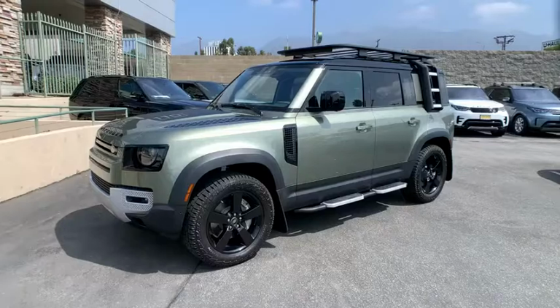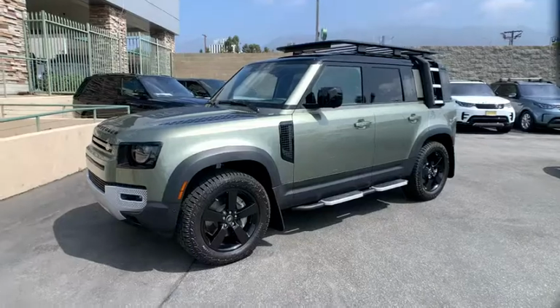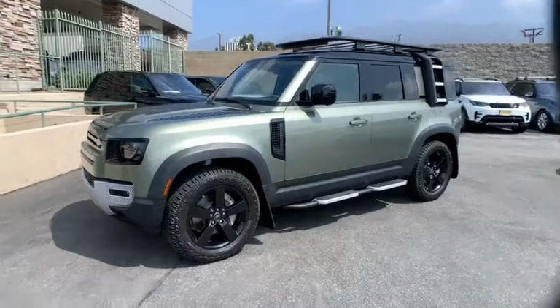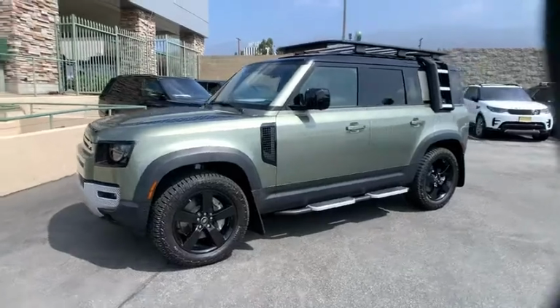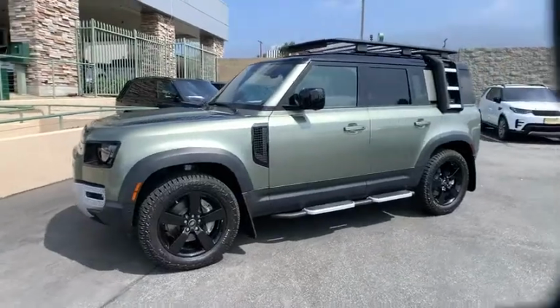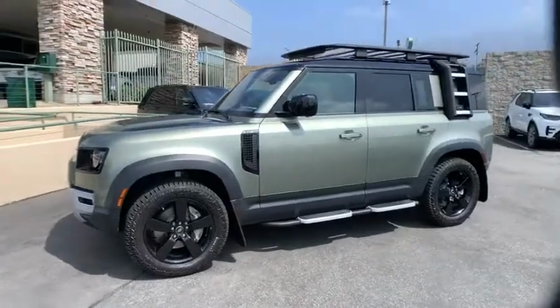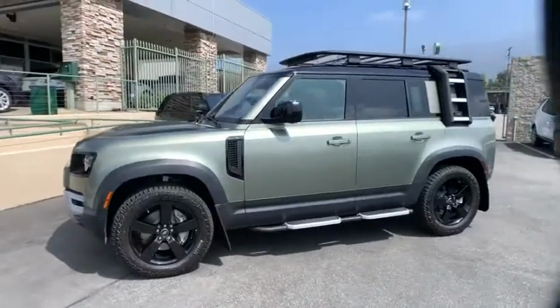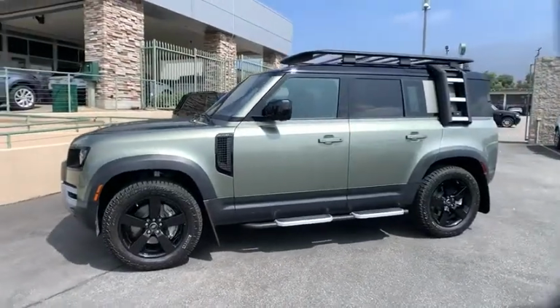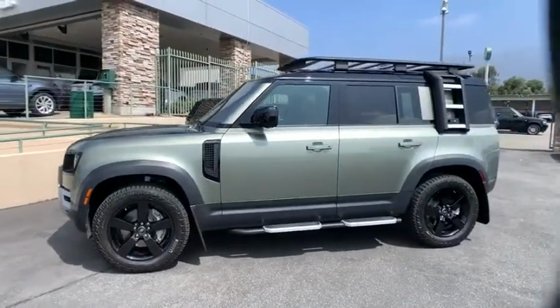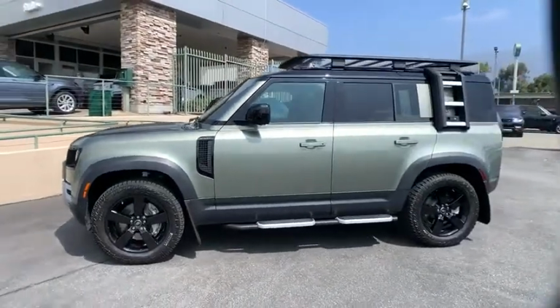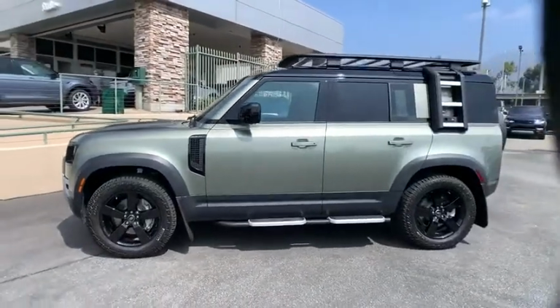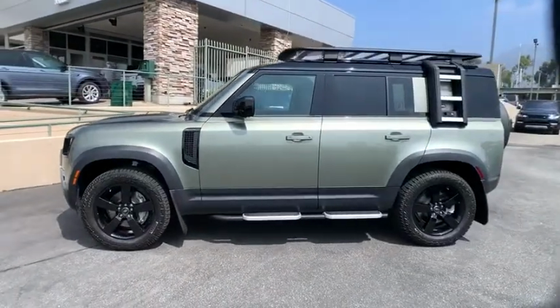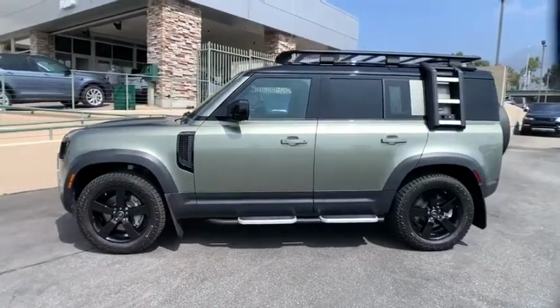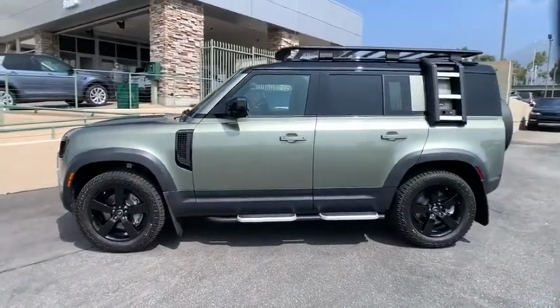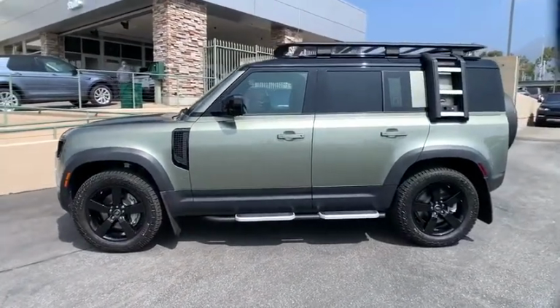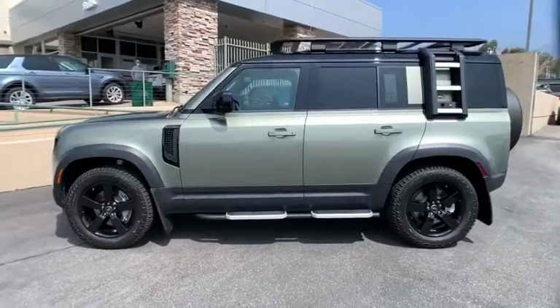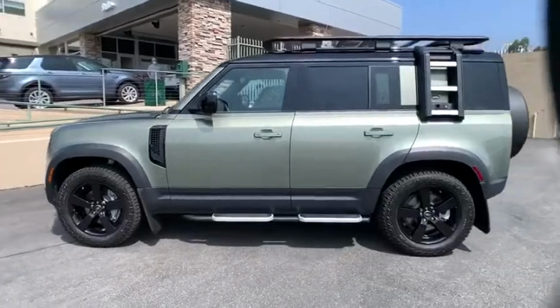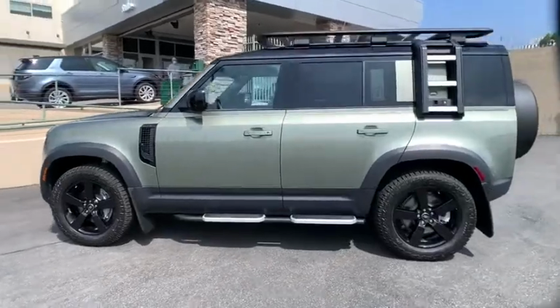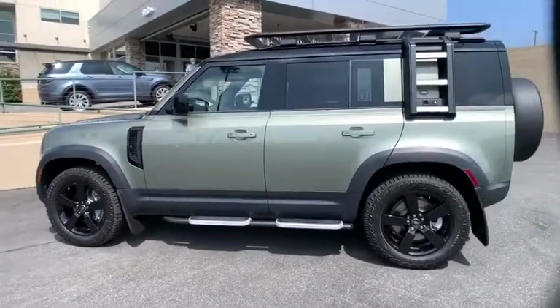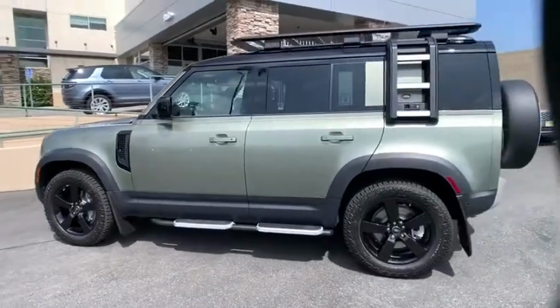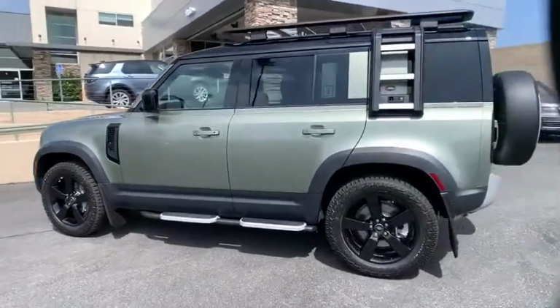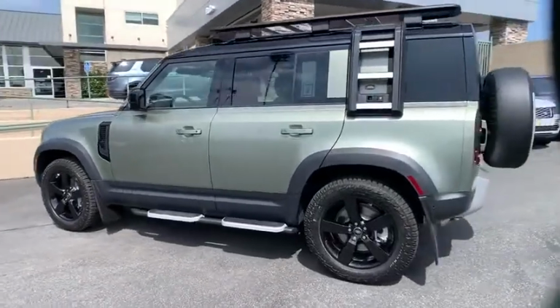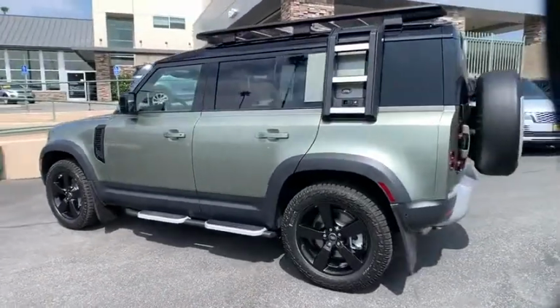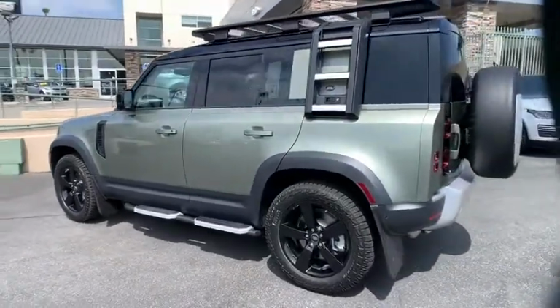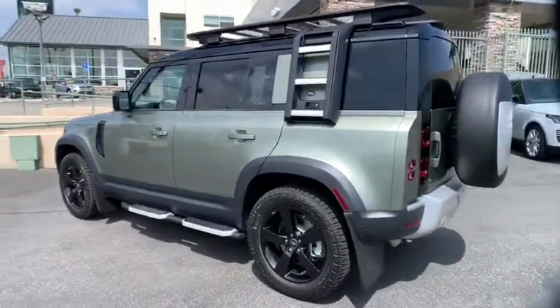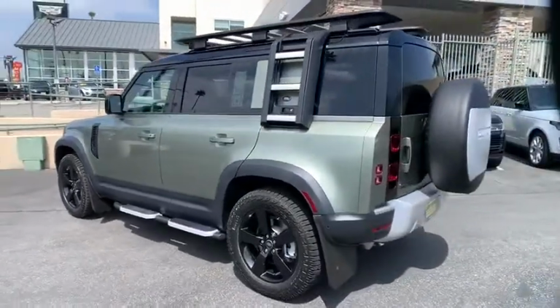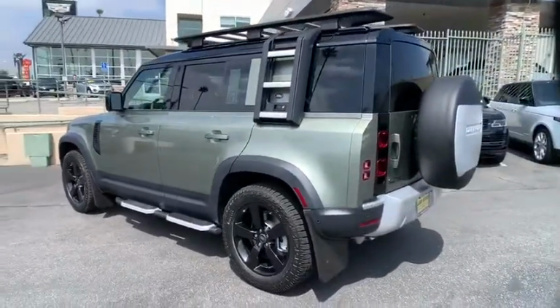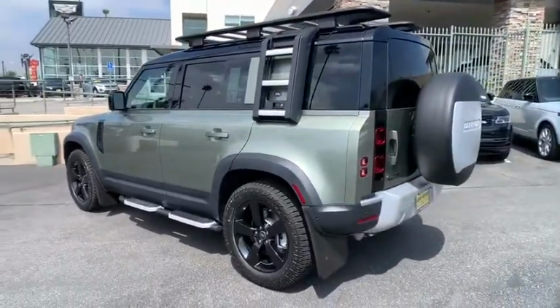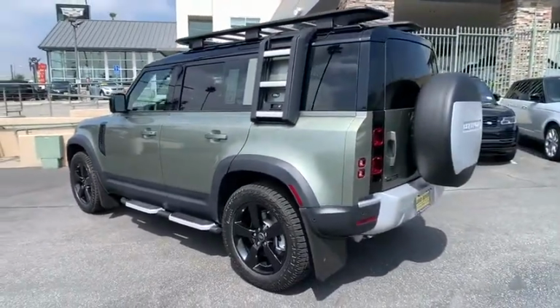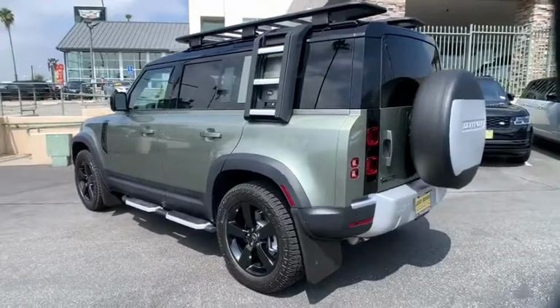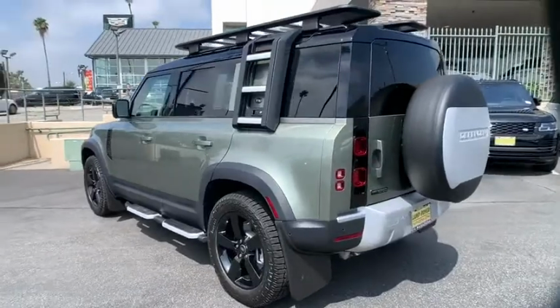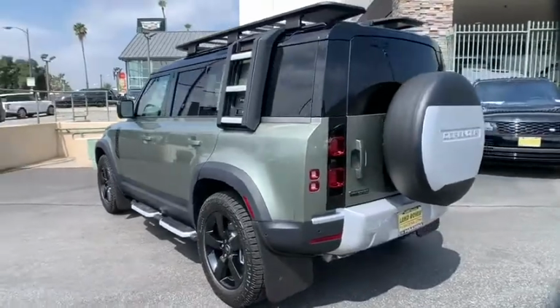Come test drive the 2020 Land Rover Defender. If you are looking for a serious all-around utility vehicle with reliability and style, then the Land Rover Defender 90 is for you.